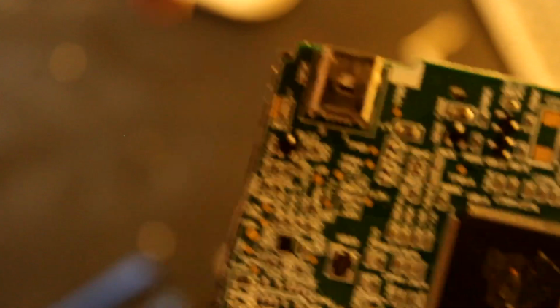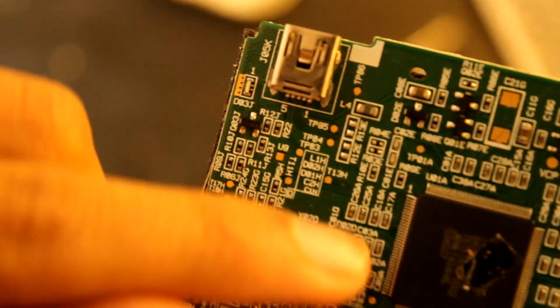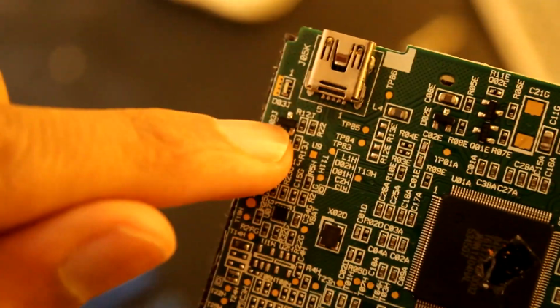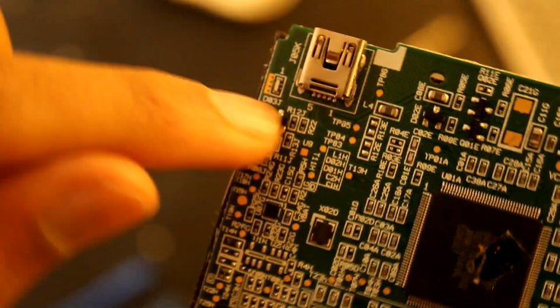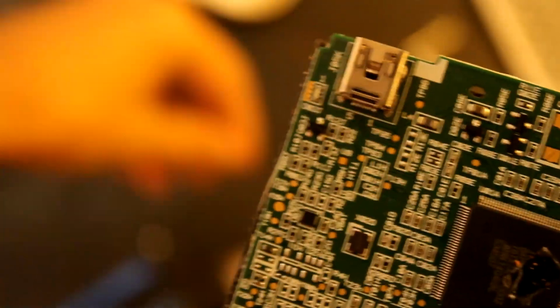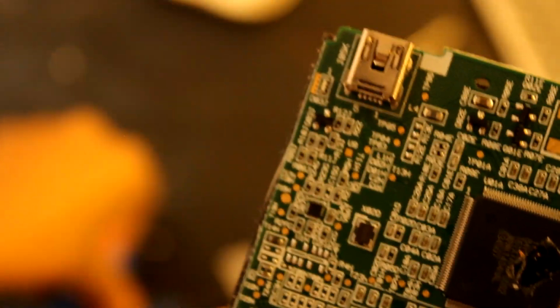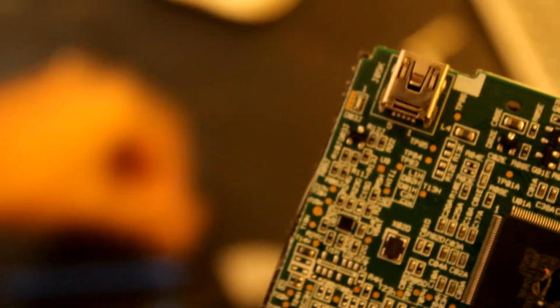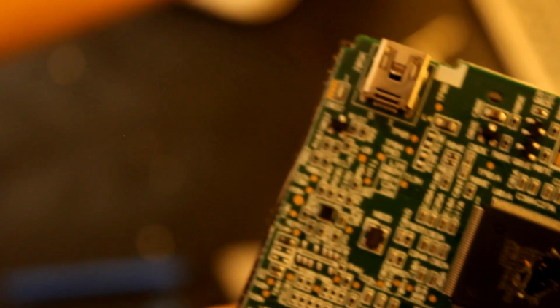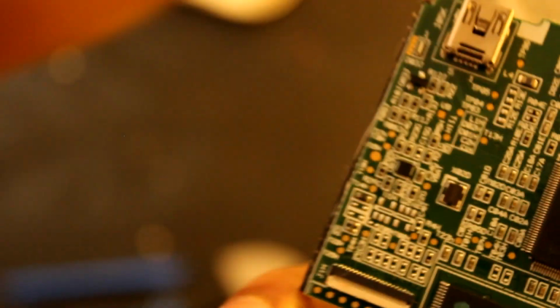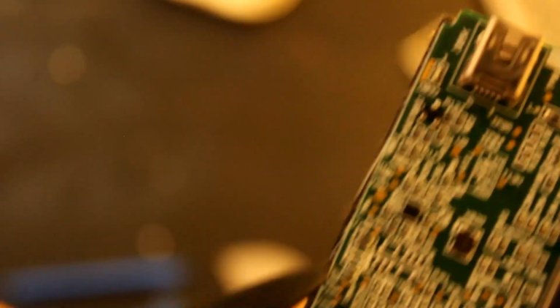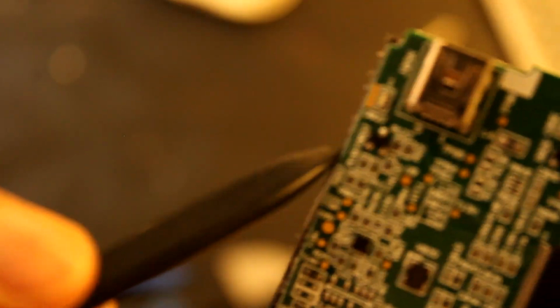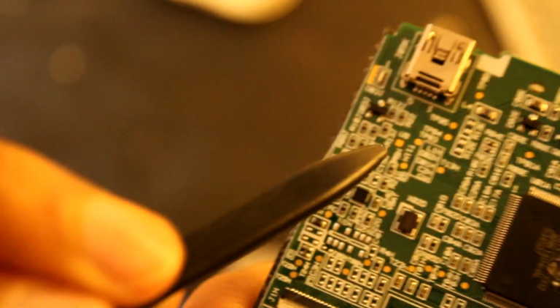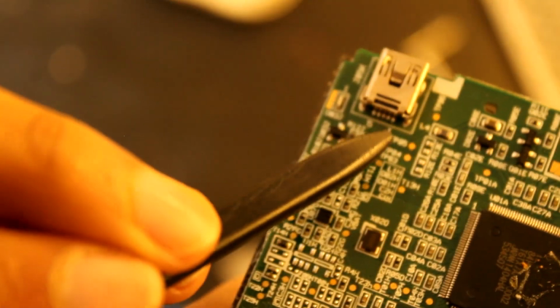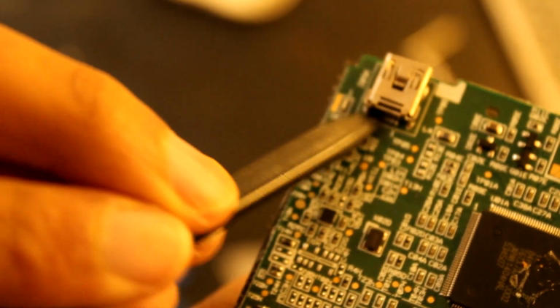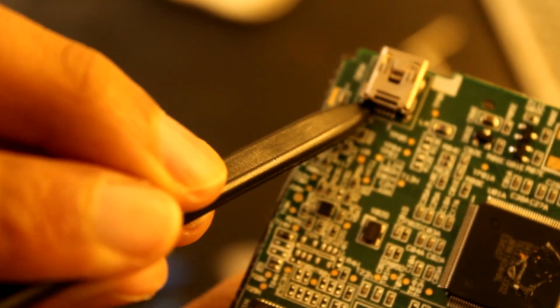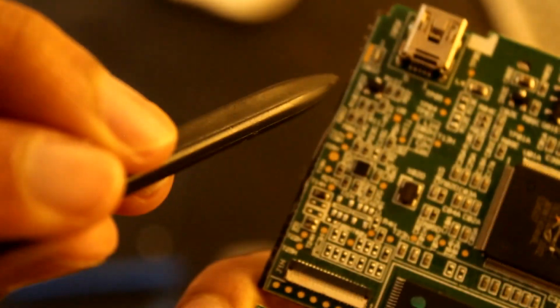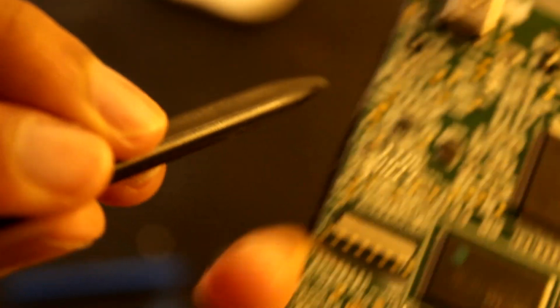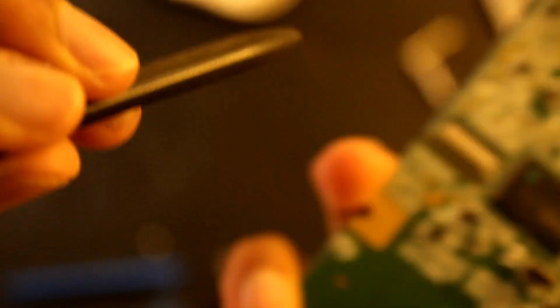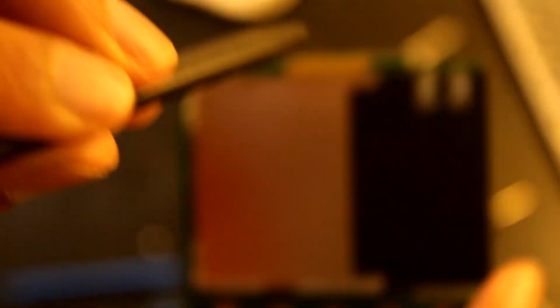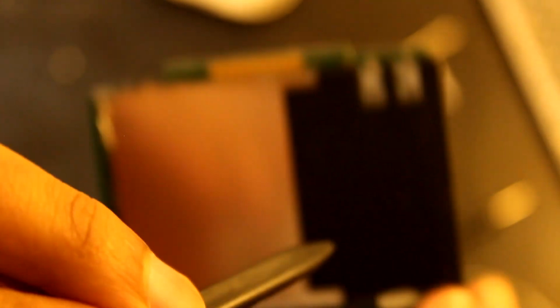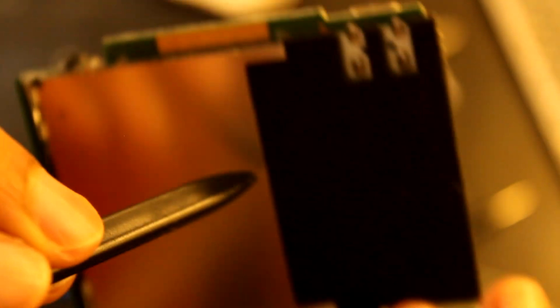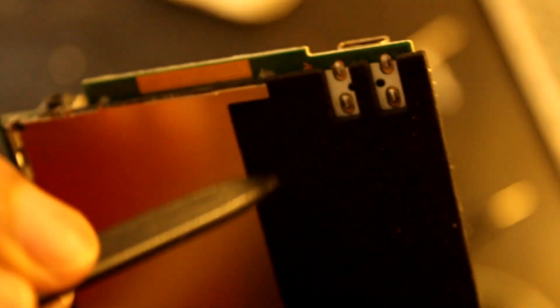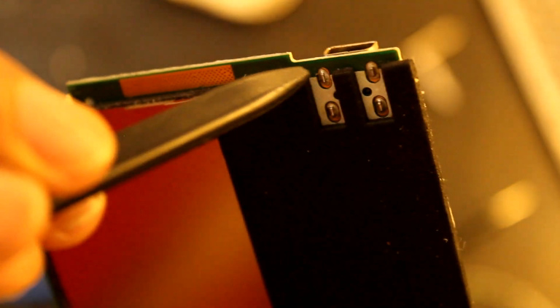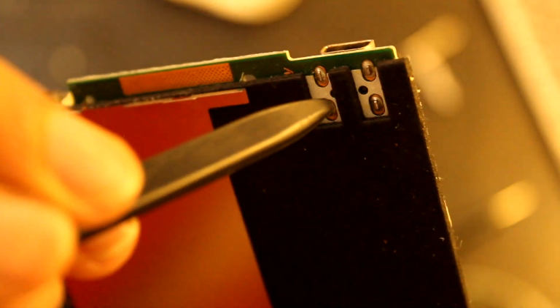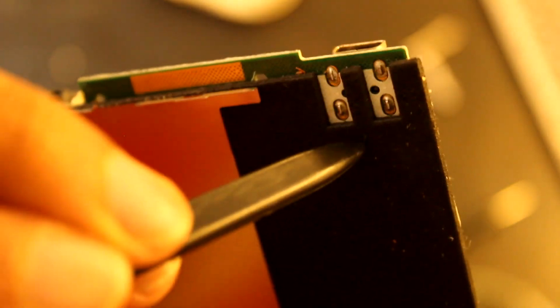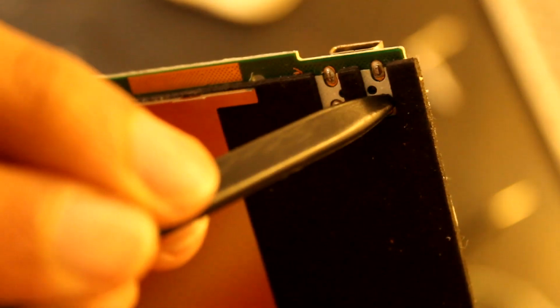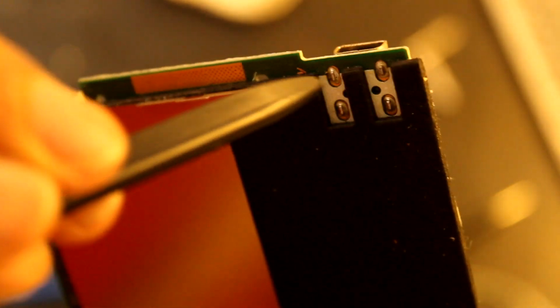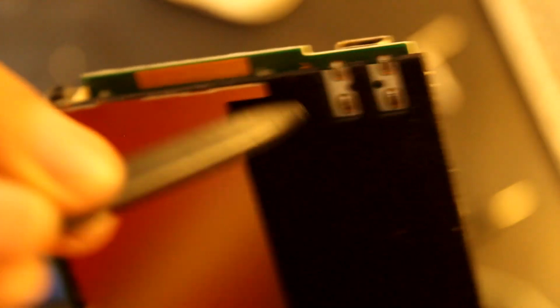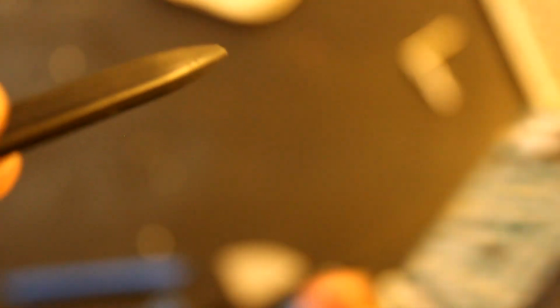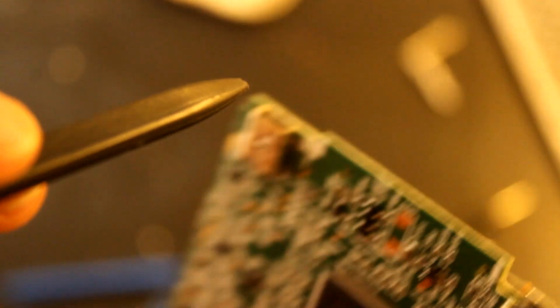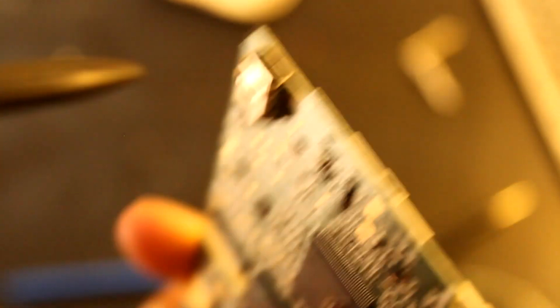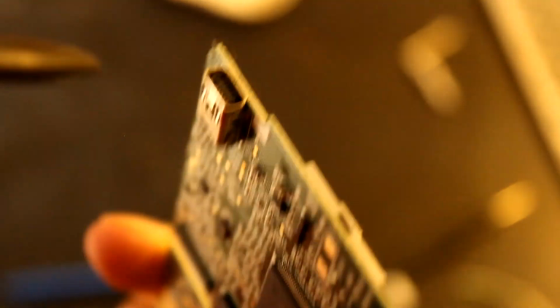Here on the back we have a mini USB connector — the original one. I'm pointing out the five pins: power, ground, D2 plus, D2 minus, etc. This is how I have to desolder it — these four pins here. I have to melt them and take them out. It may be kind of hard though.